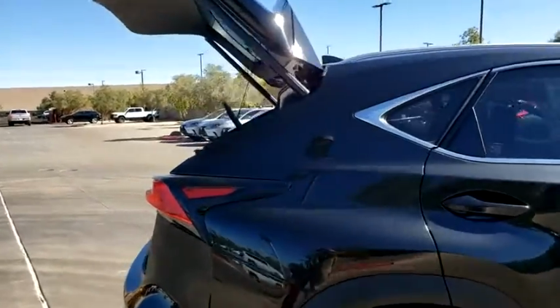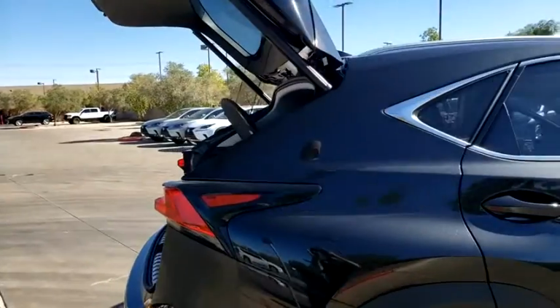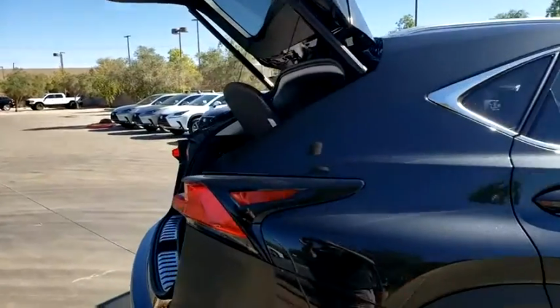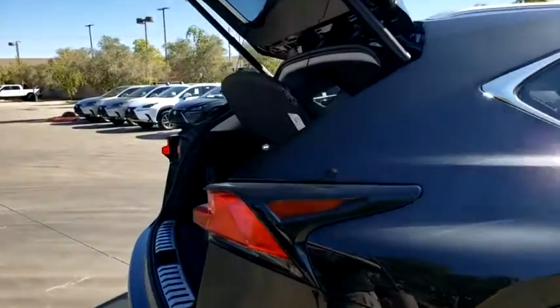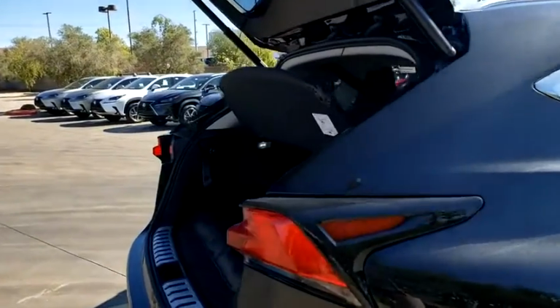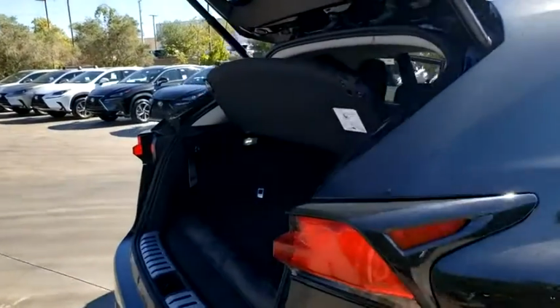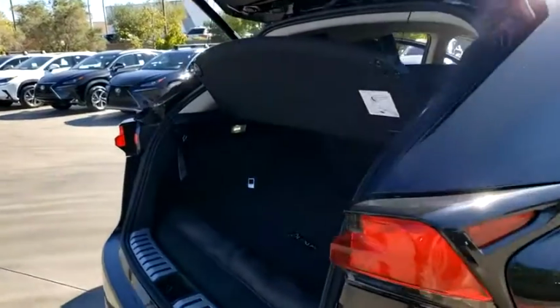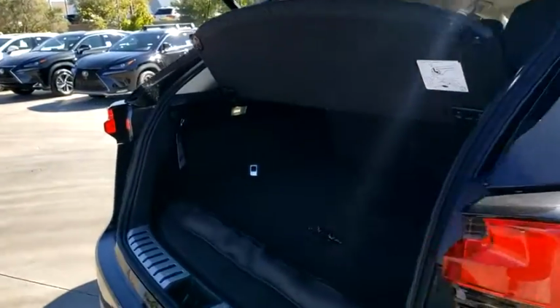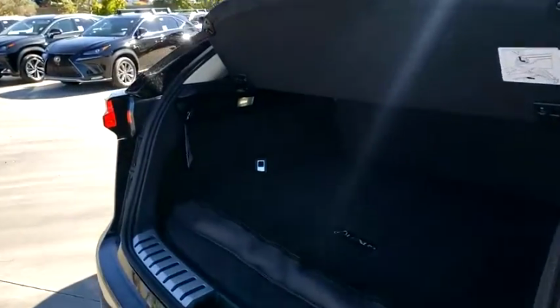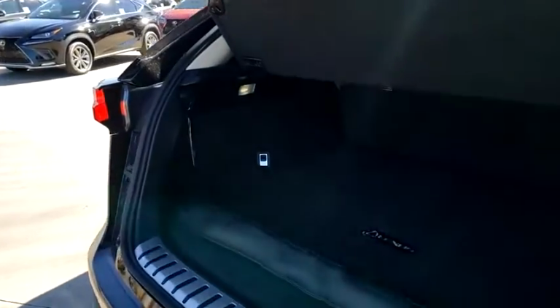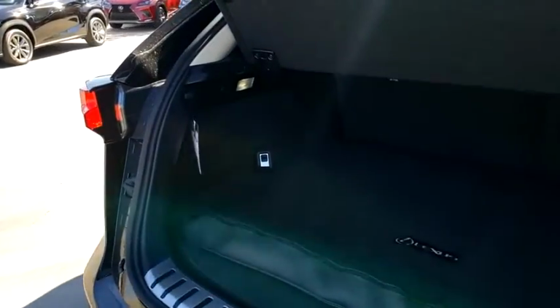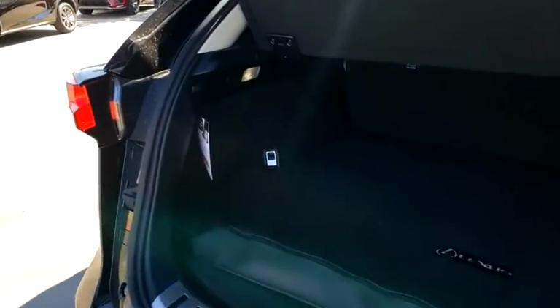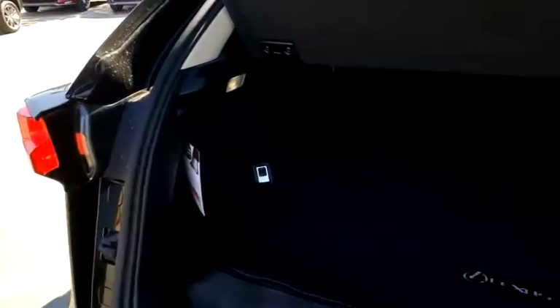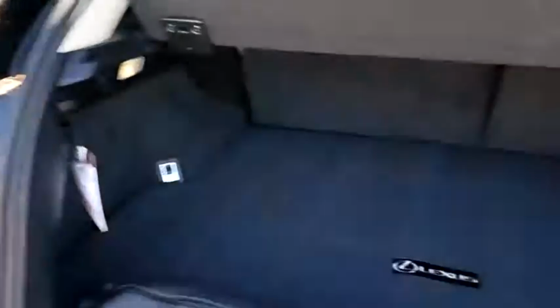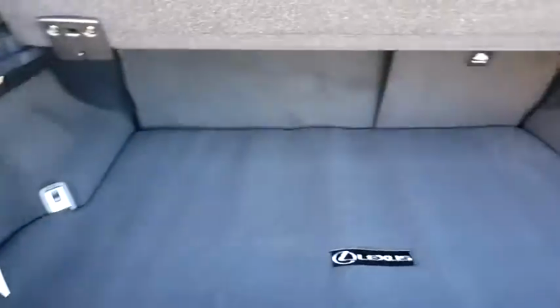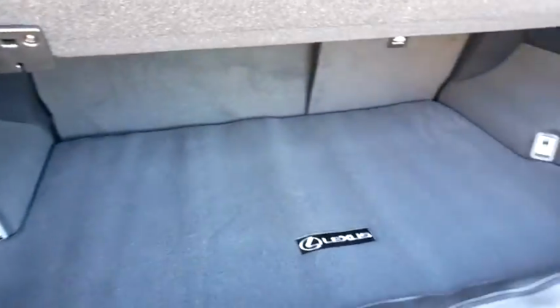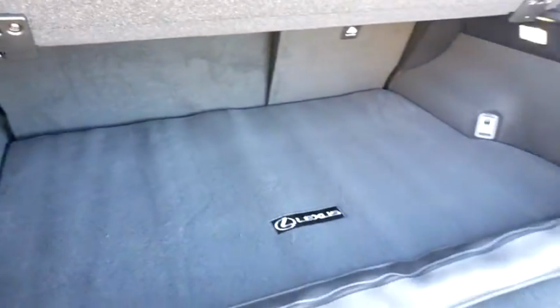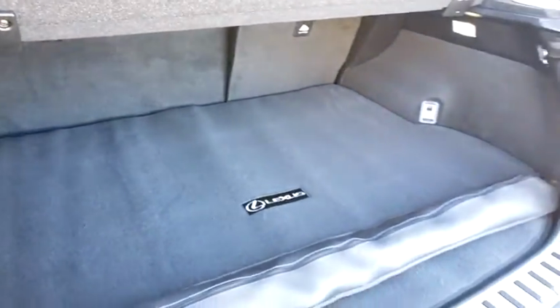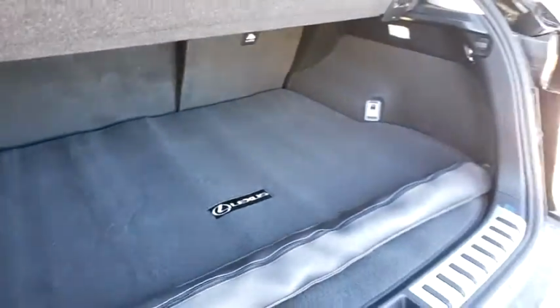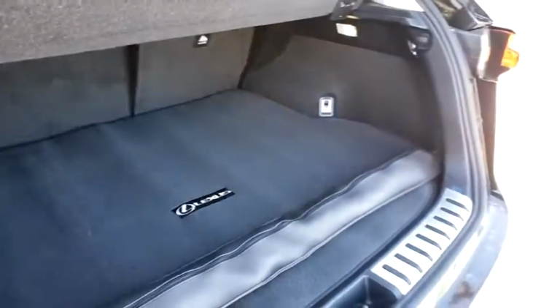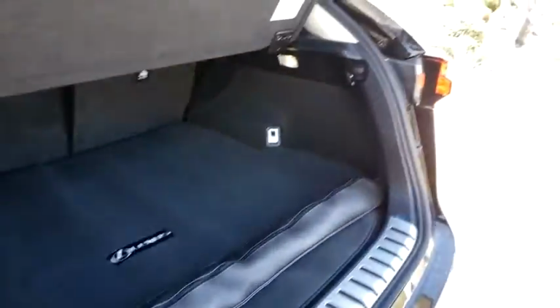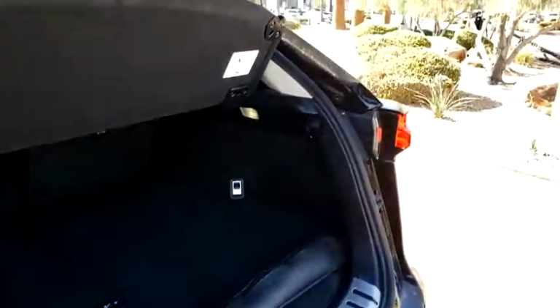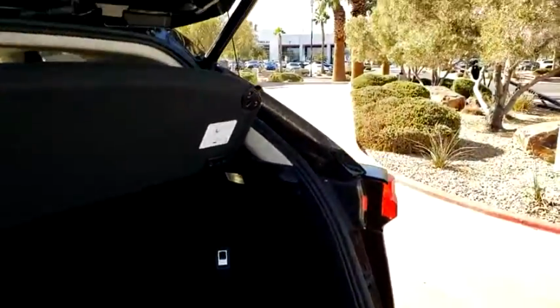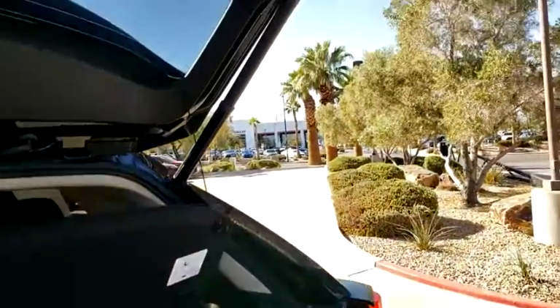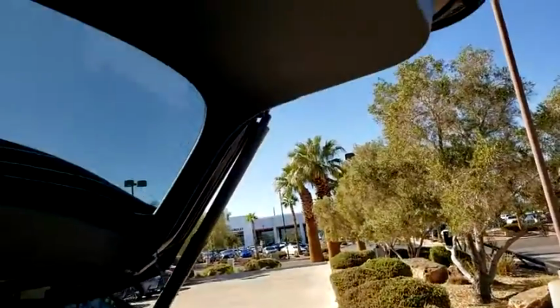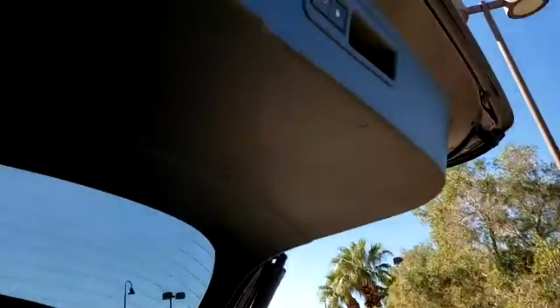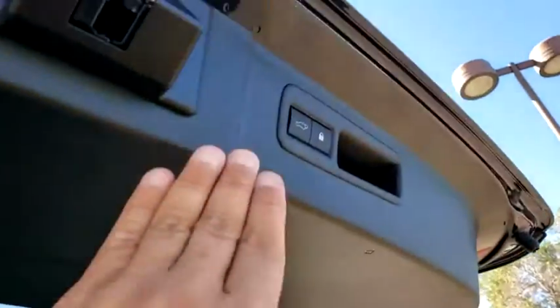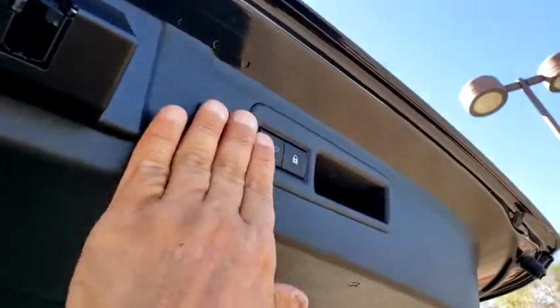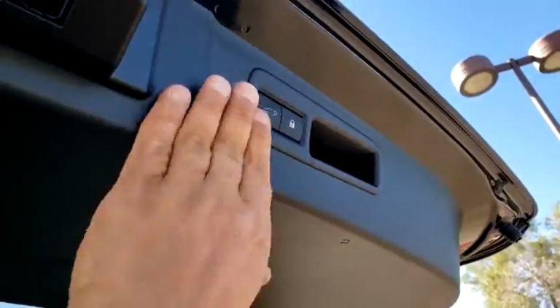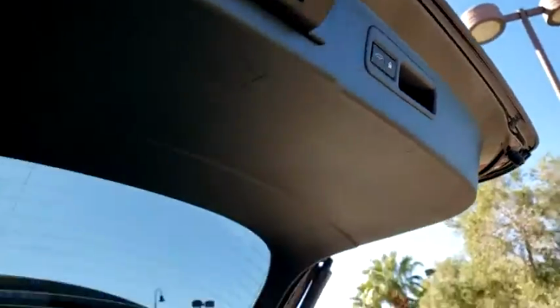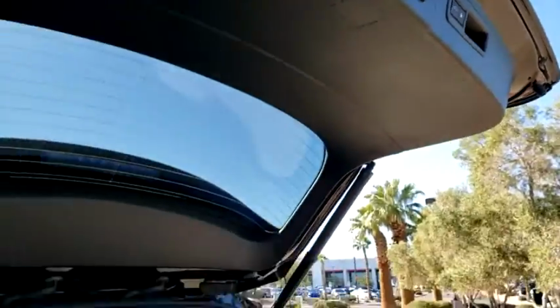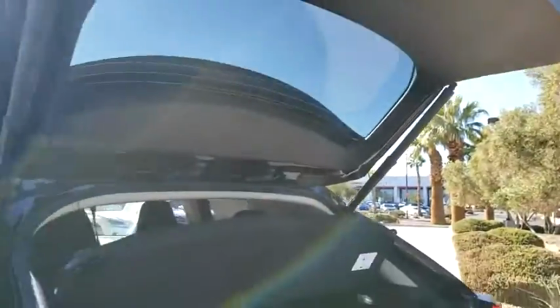The interior of the NX directly evokes the premium urban feel of the vehicle, combining the structural beauty of a high-performance machine with the material feel that maximizes luxury and functionality.